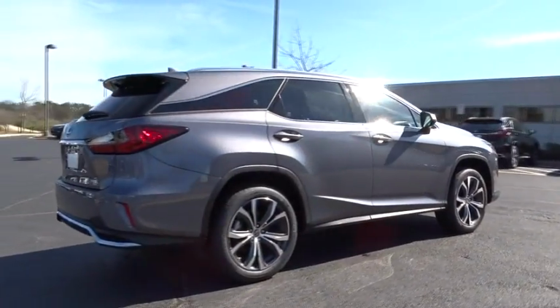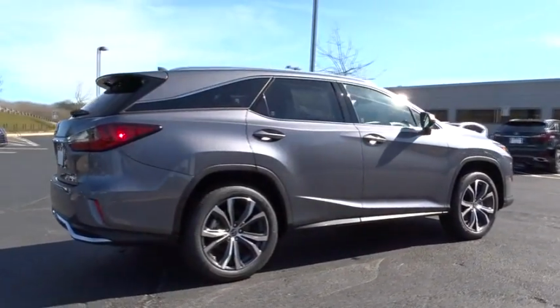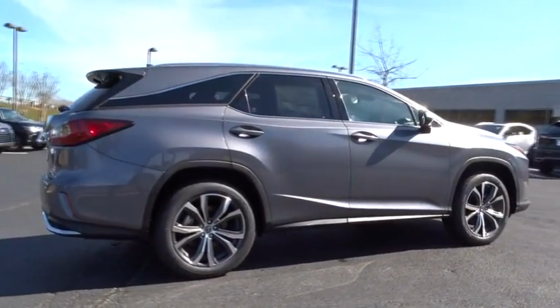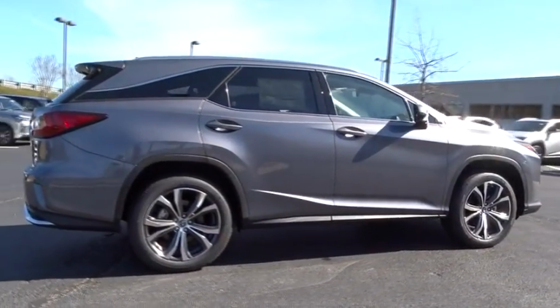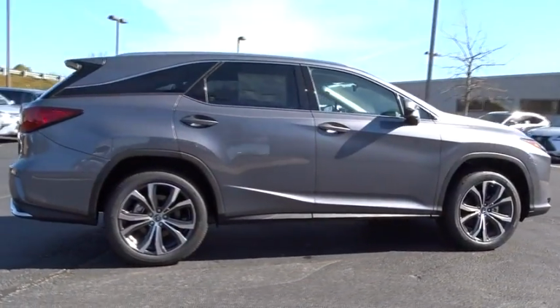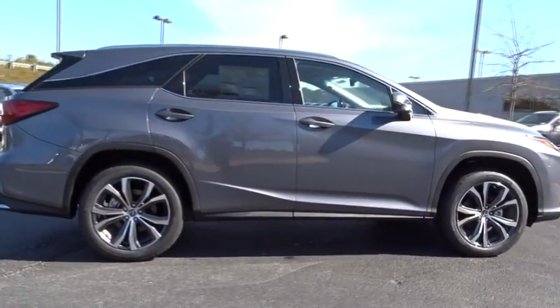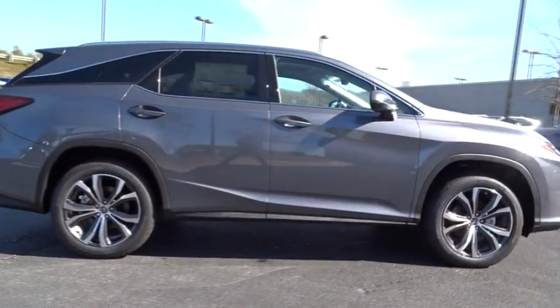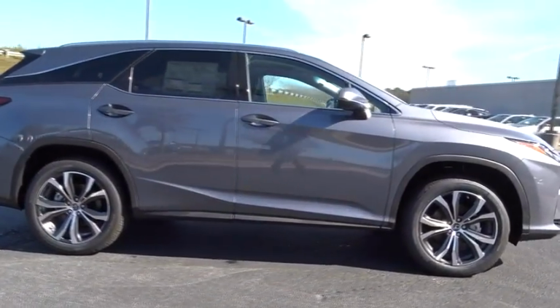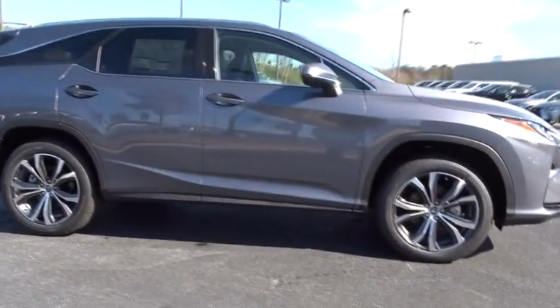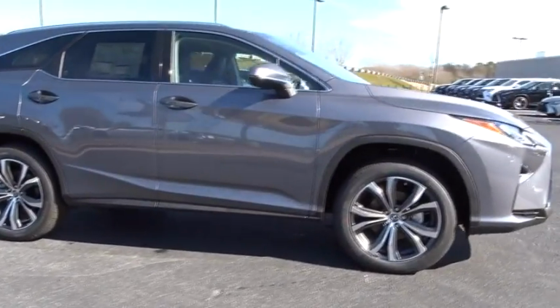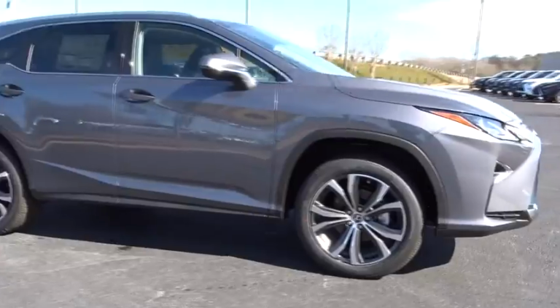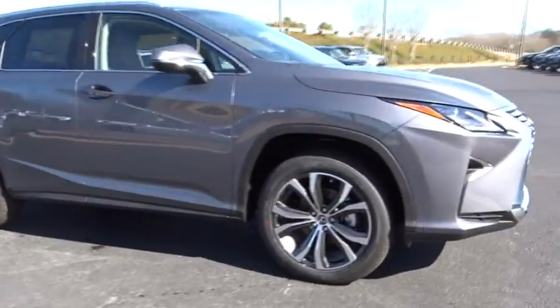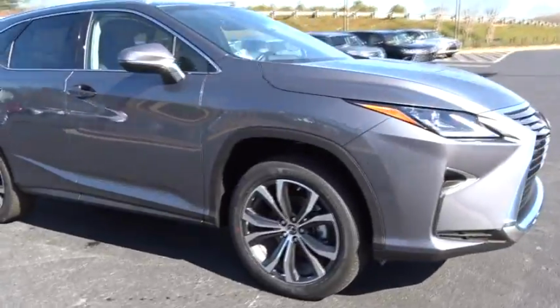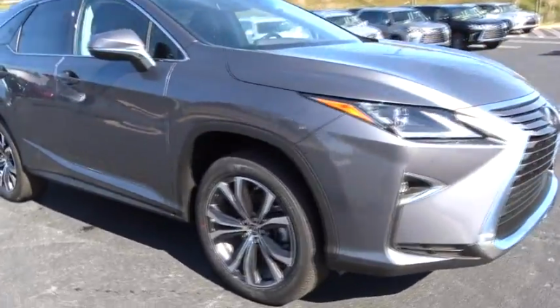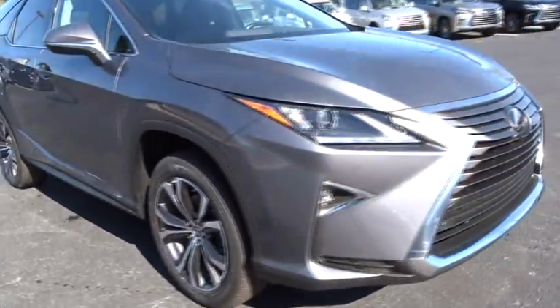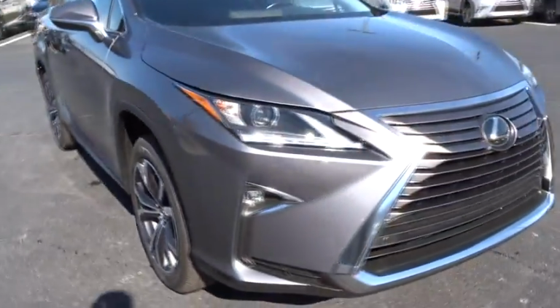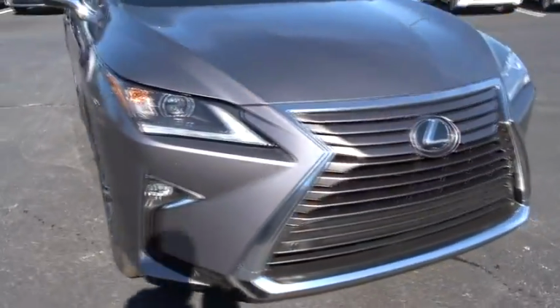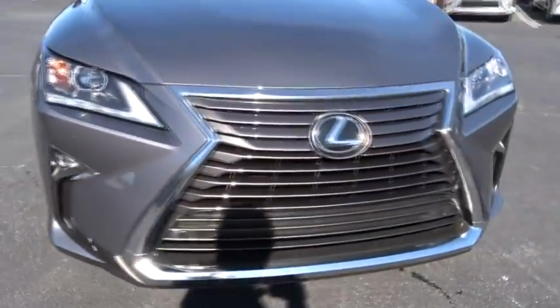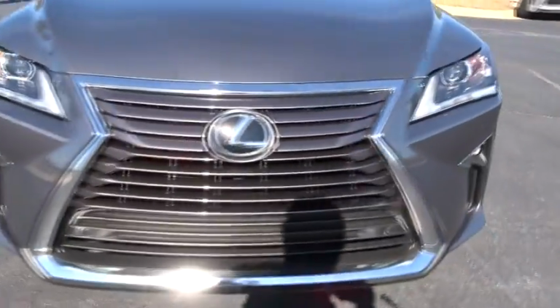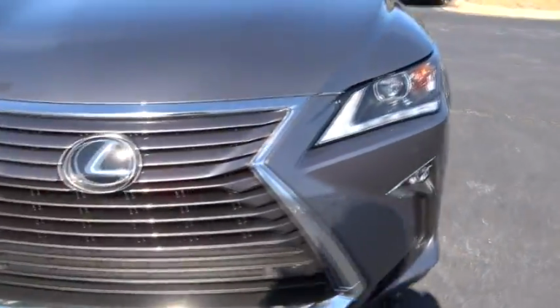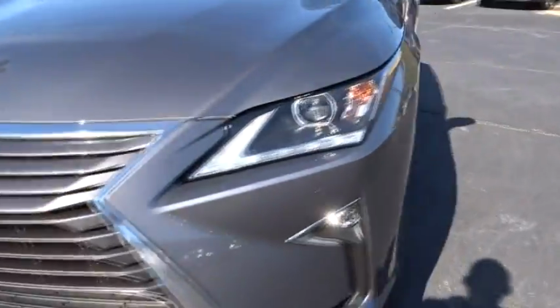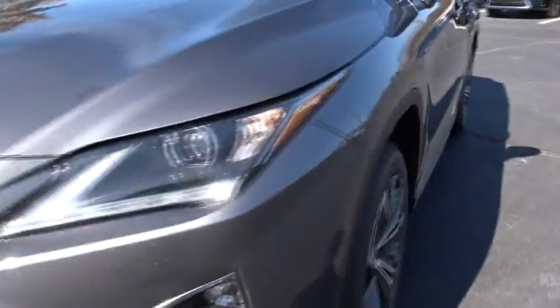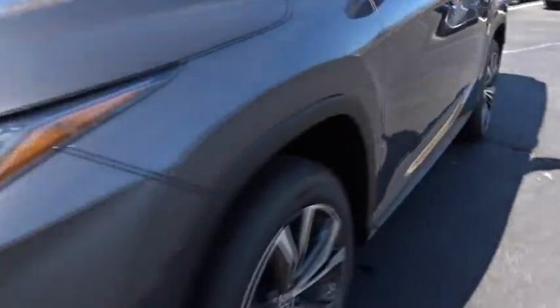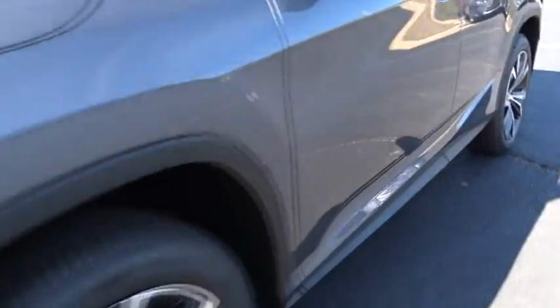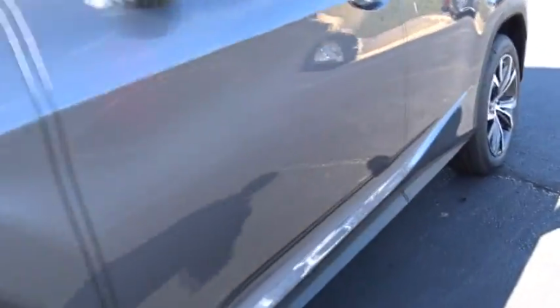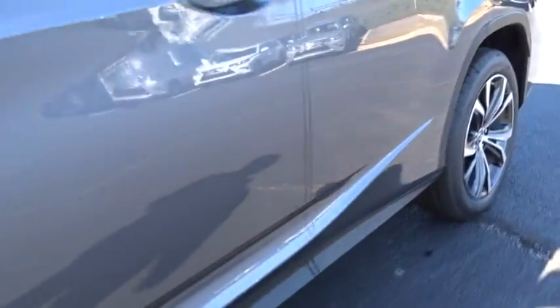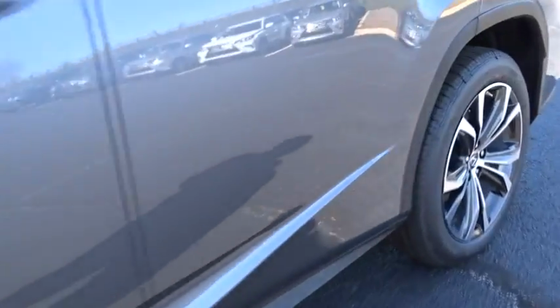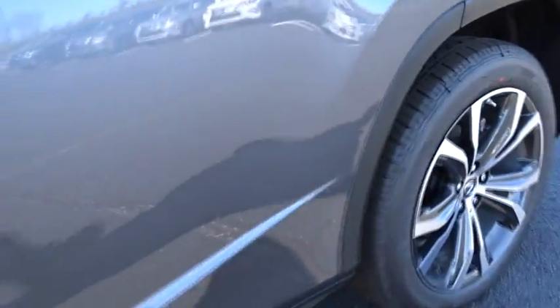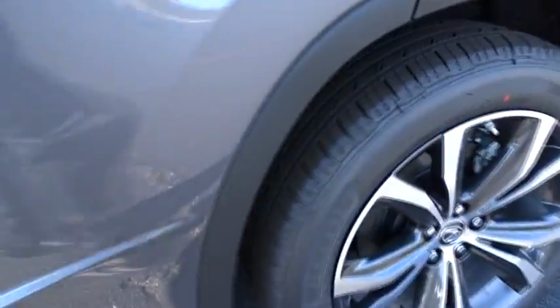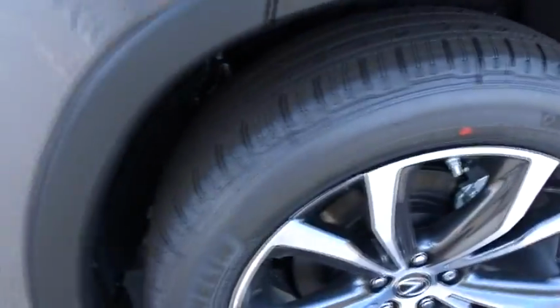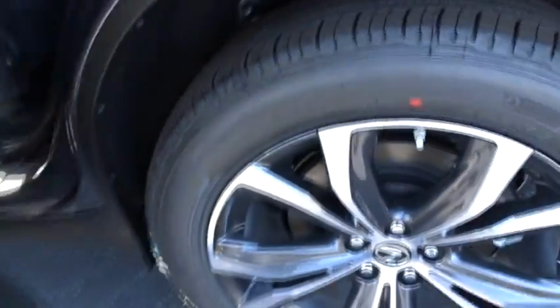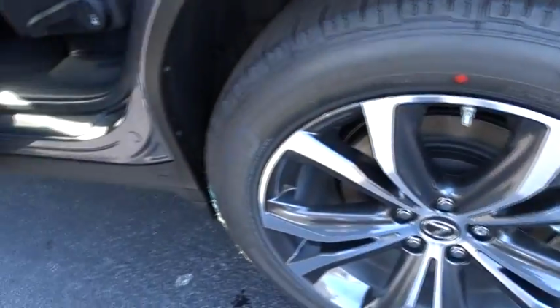Here are some of this vehicle's great options: stability control, traction control, keyless entry, steering wheel audio controls, anti-lock braking system, power liftgate, power passenger seat, and lane departure warning.